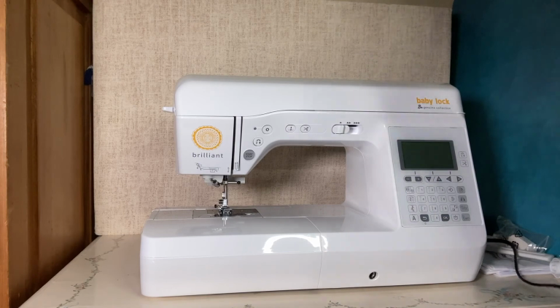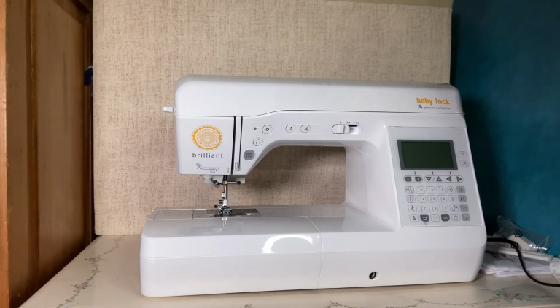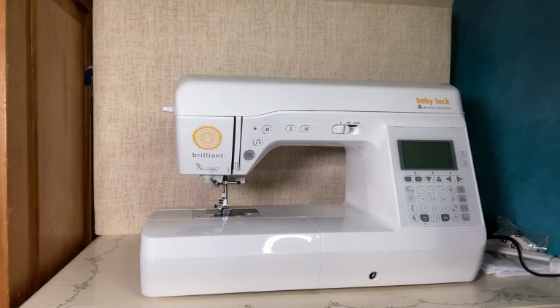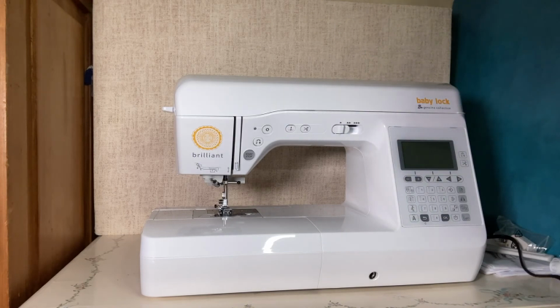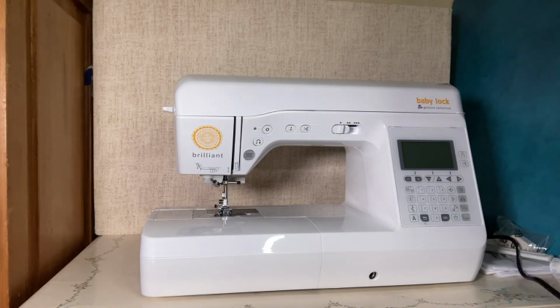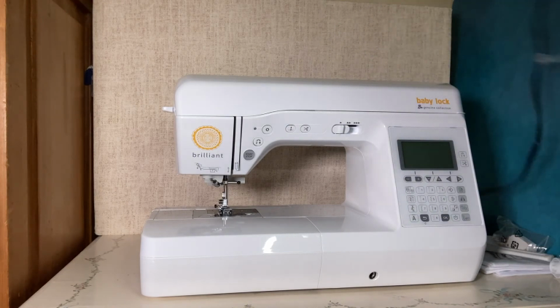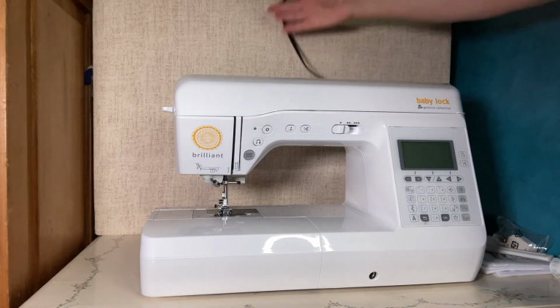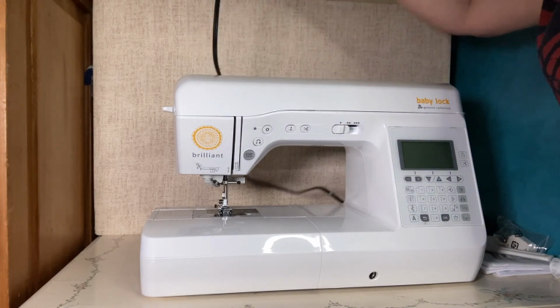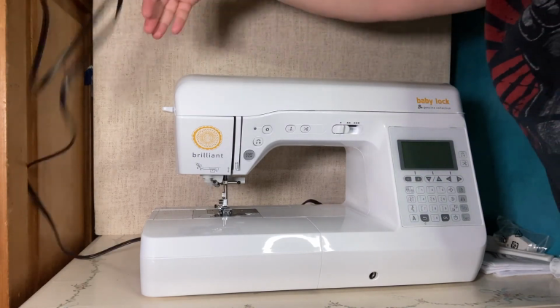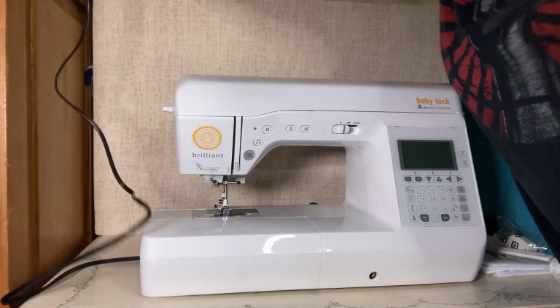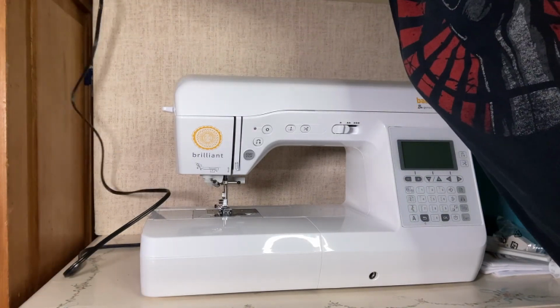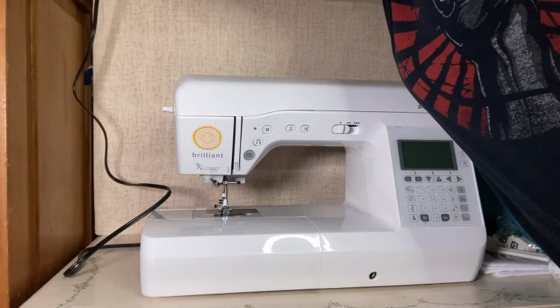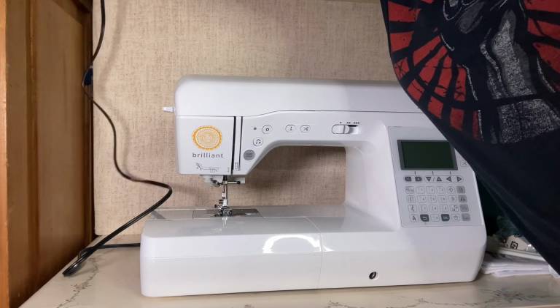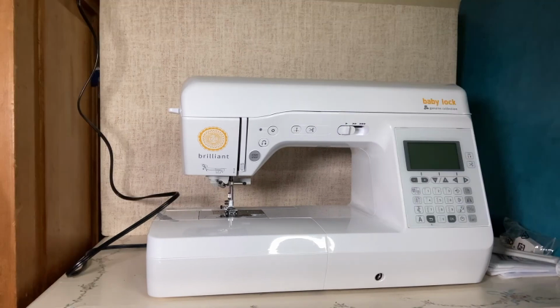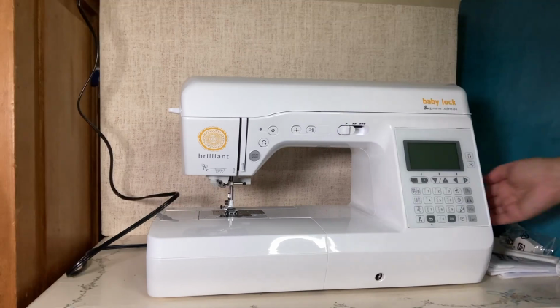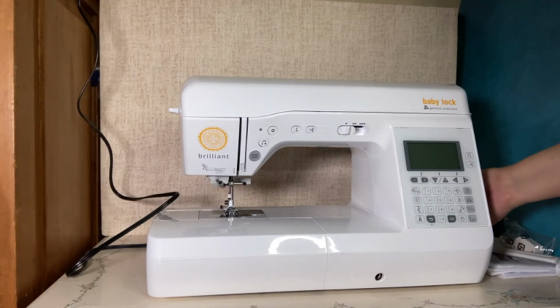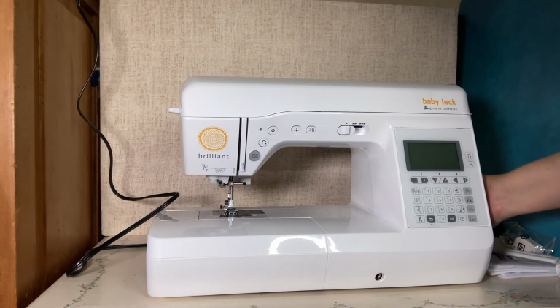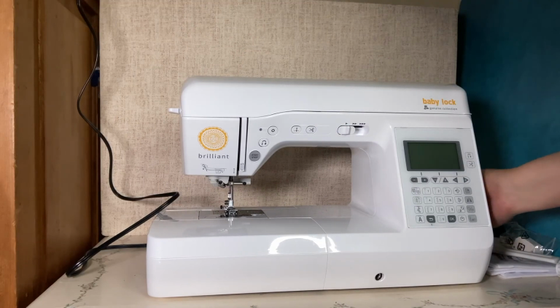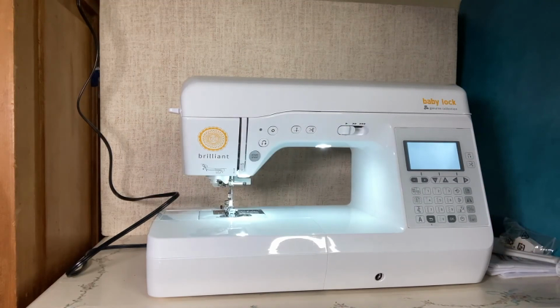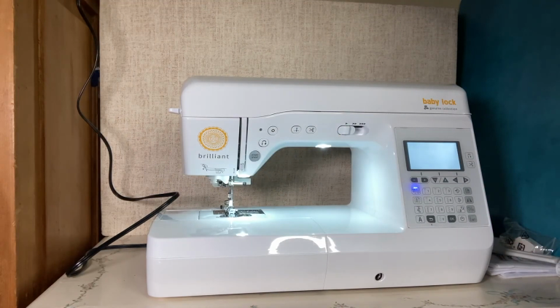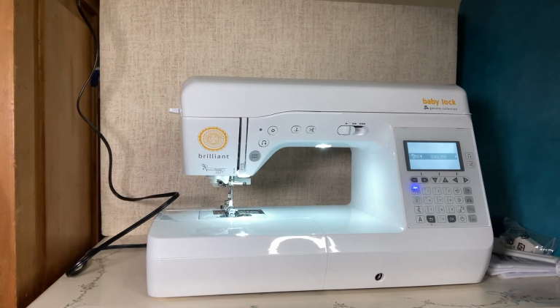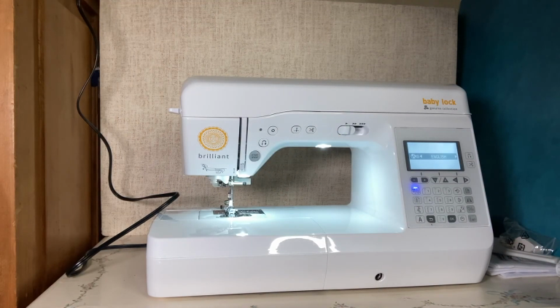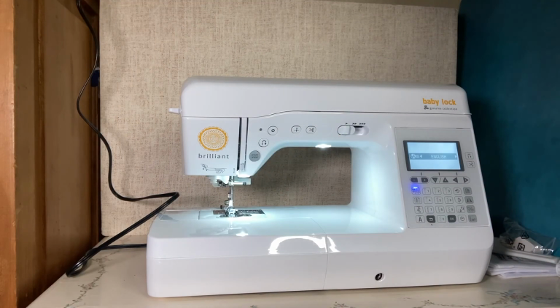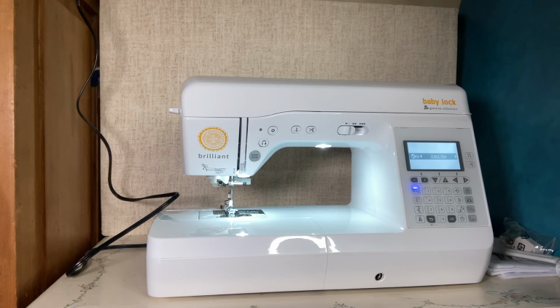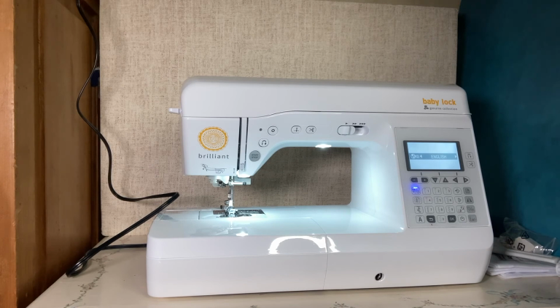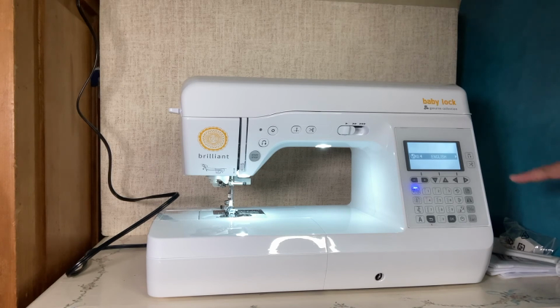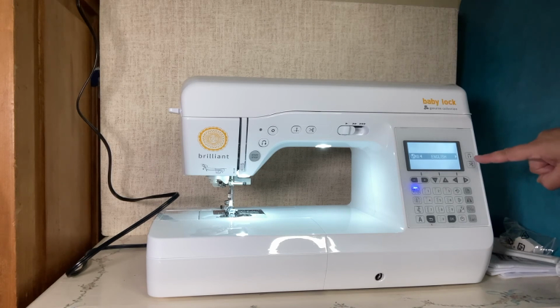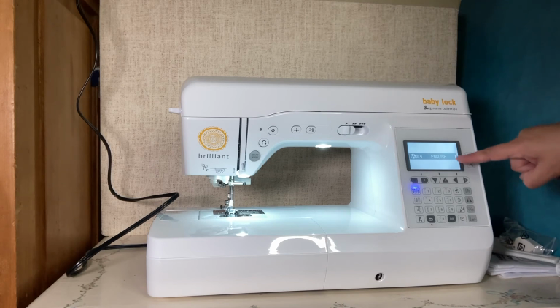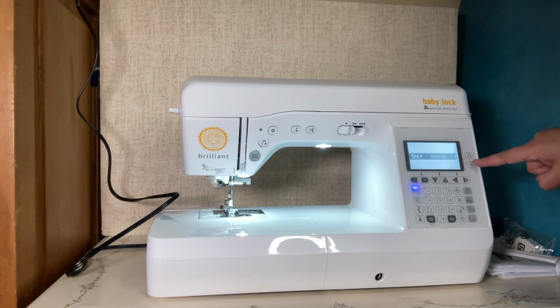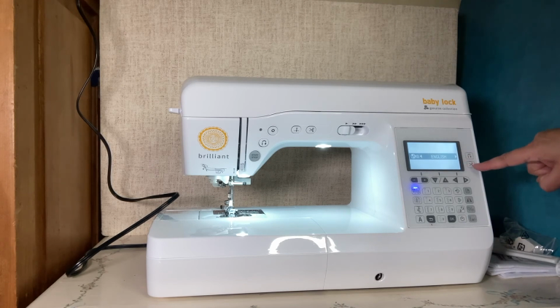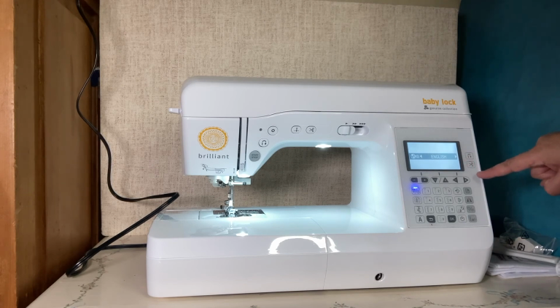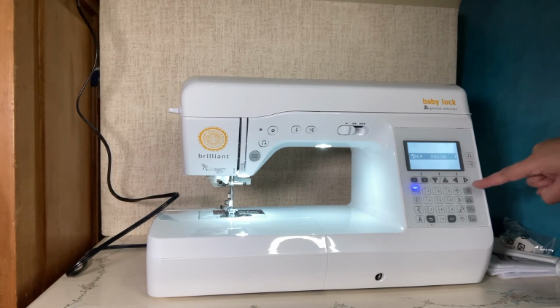Now I'm going to plug in the machine. Wow, that's pretty quiet! English — sure, sounds good.